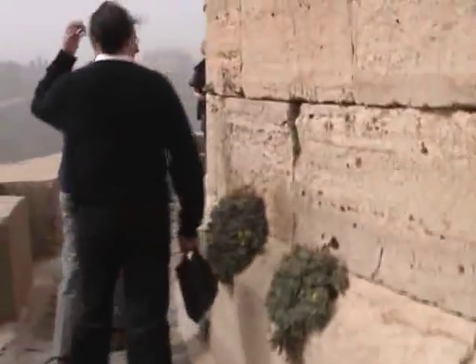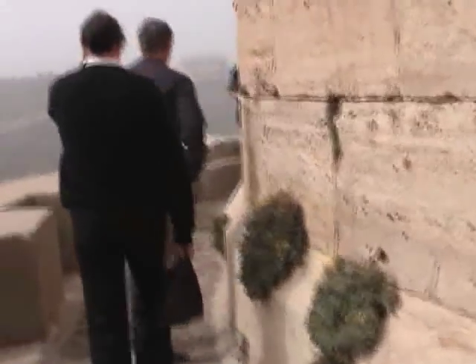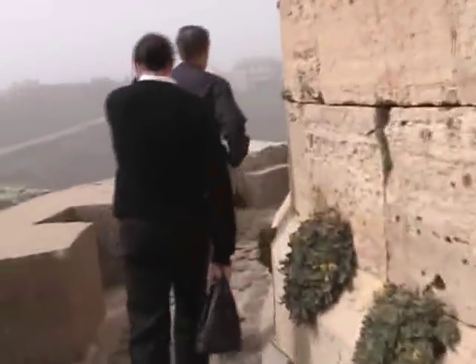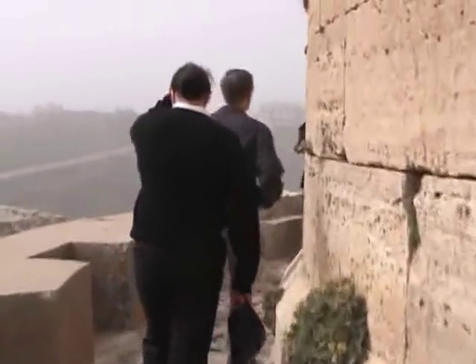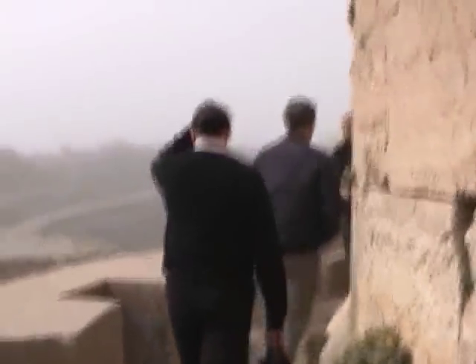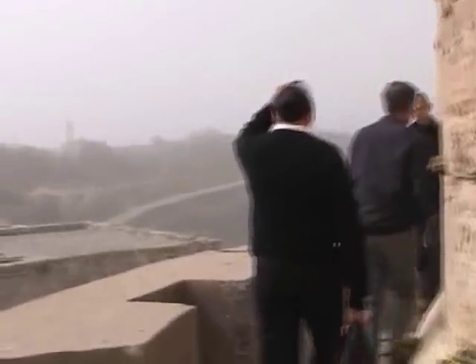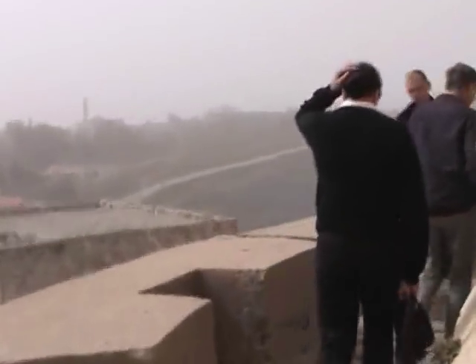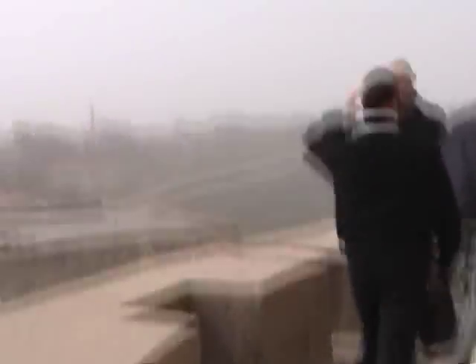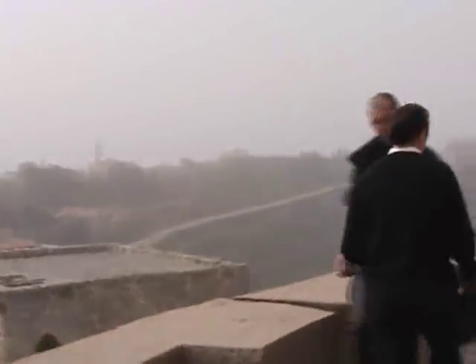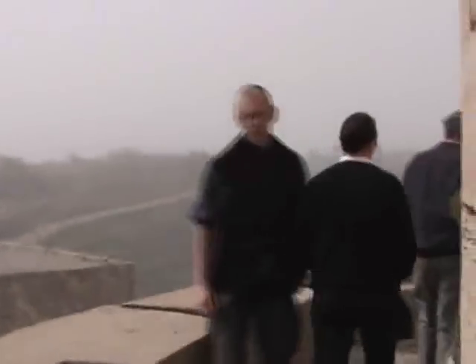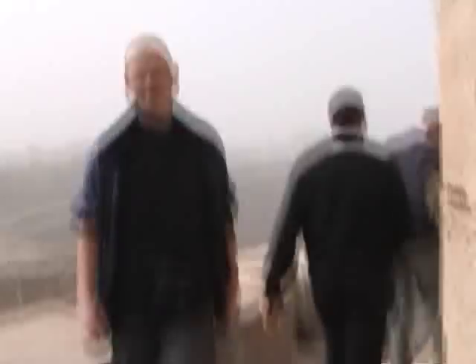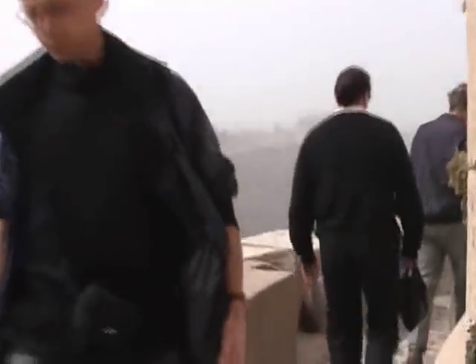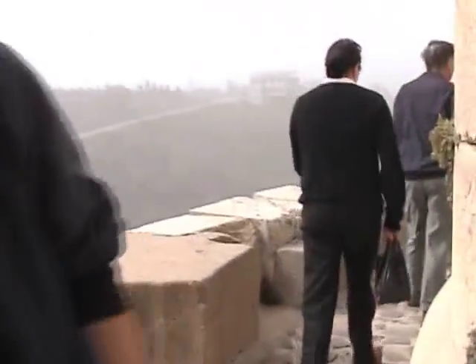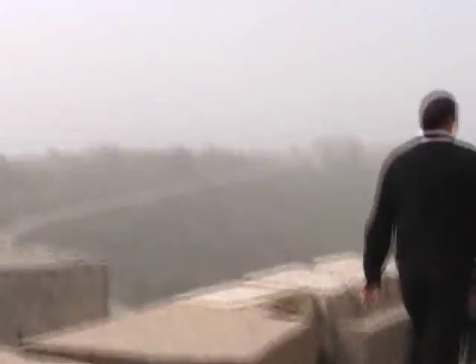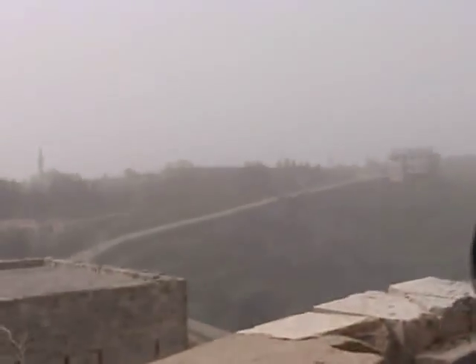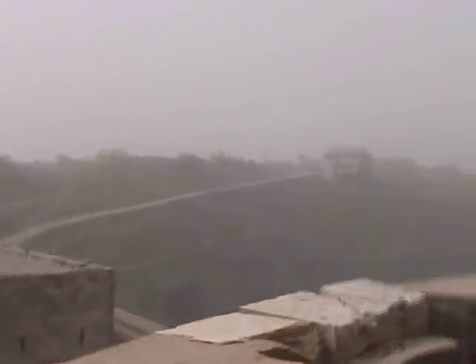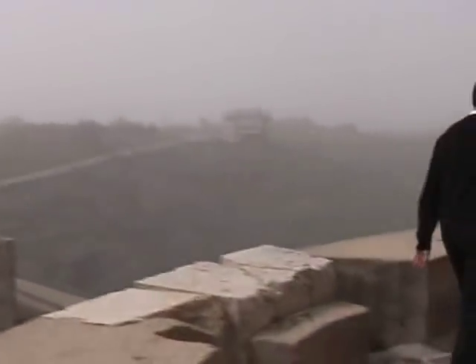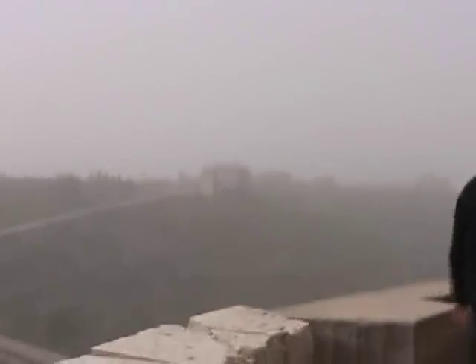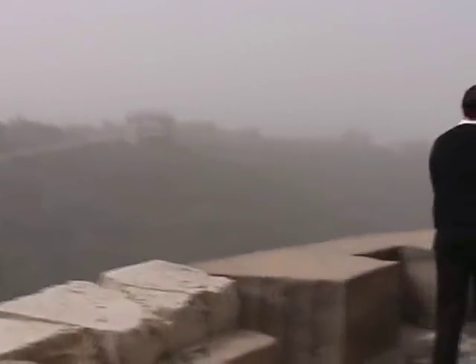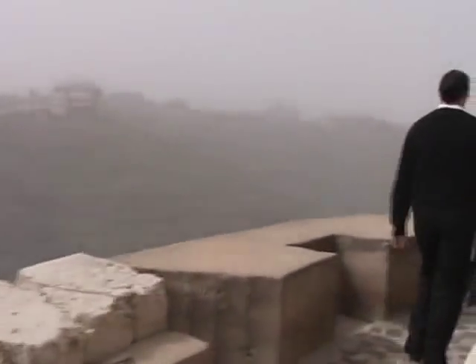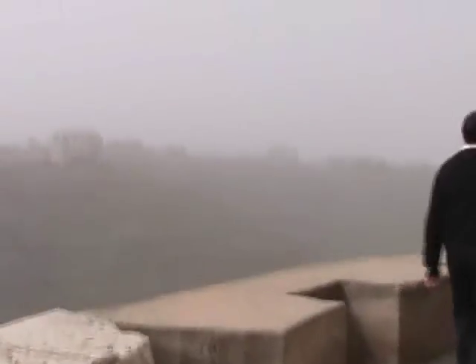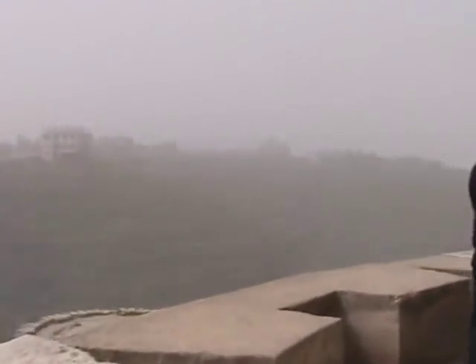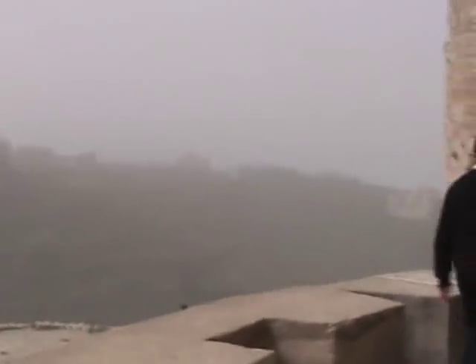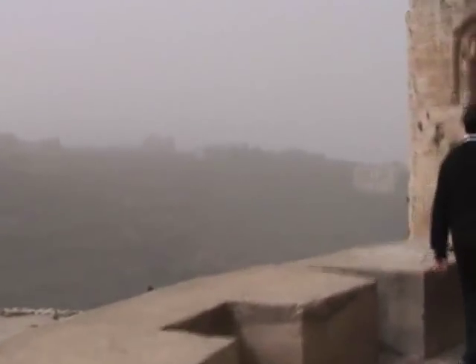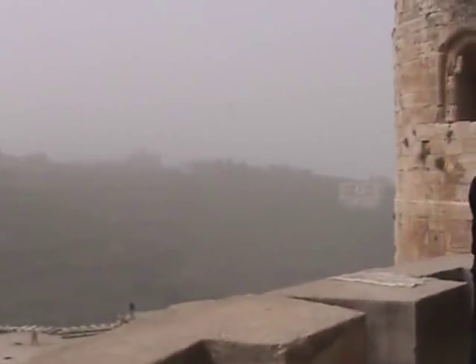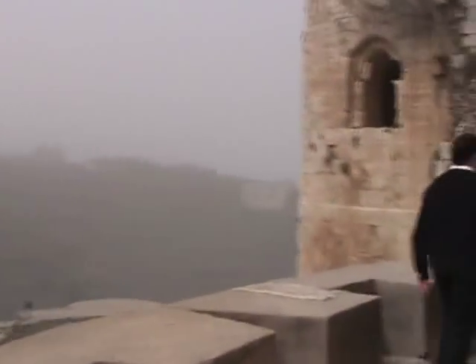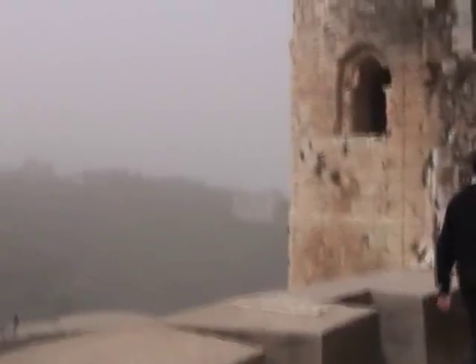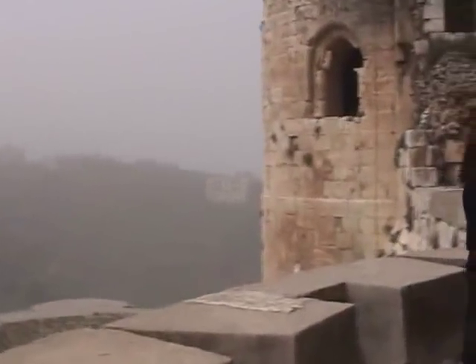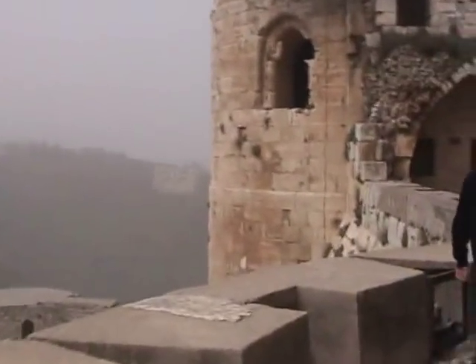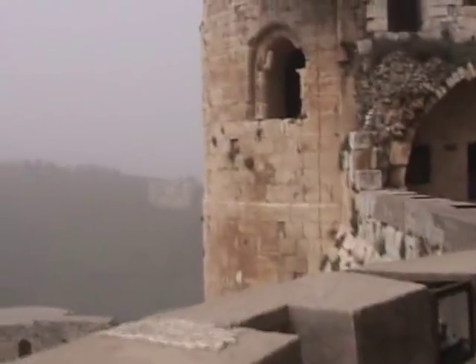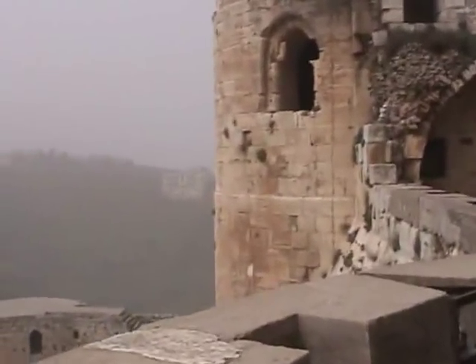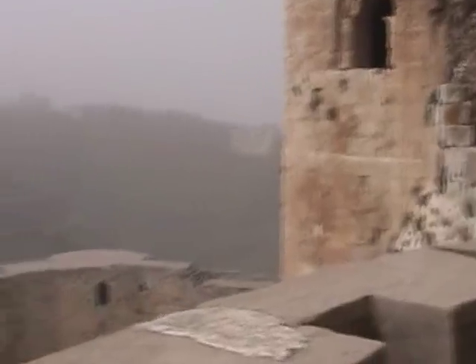Within 20 years the rest of the Crusader presence on the coast would also be gone. We've come up another level now, and very shortly will be on top of the highest tower in the castle.